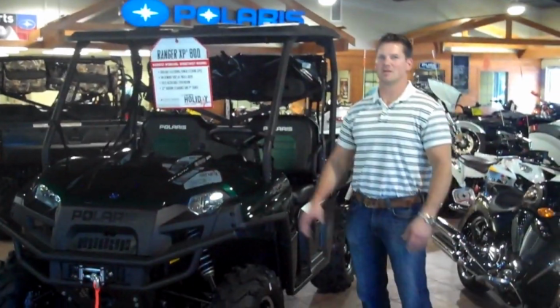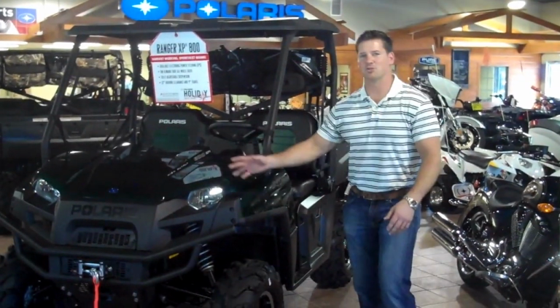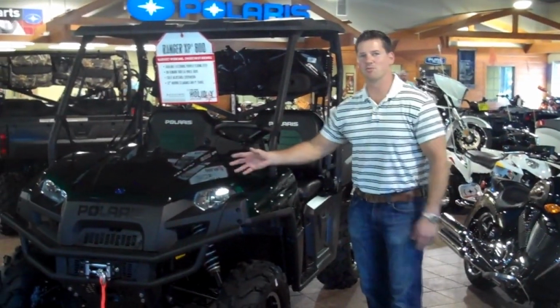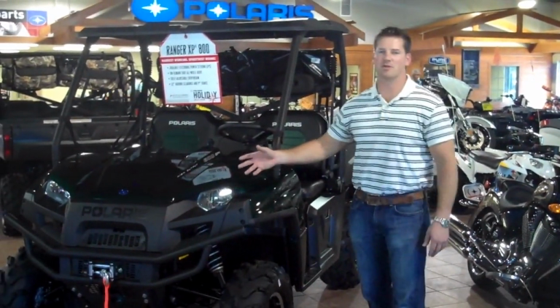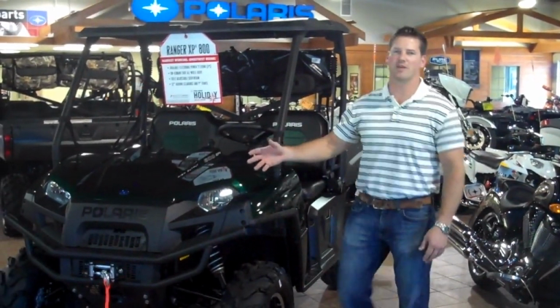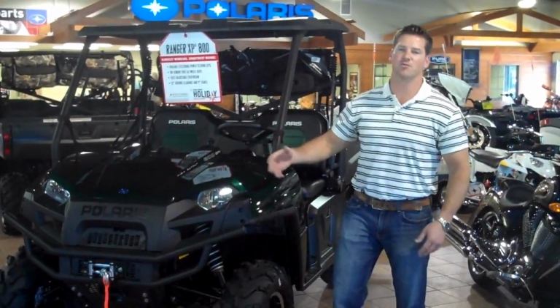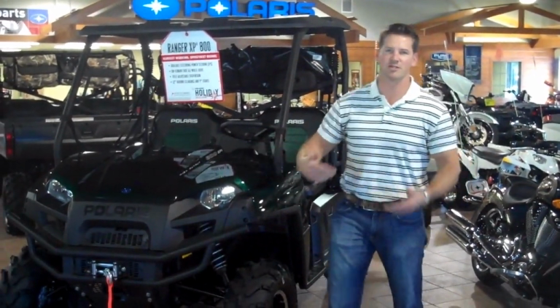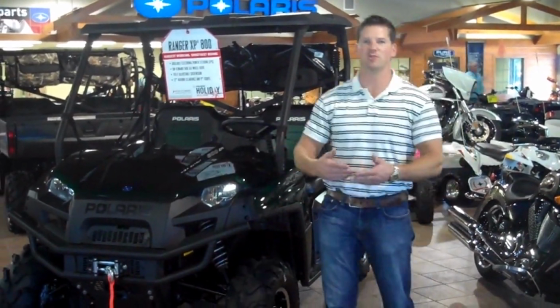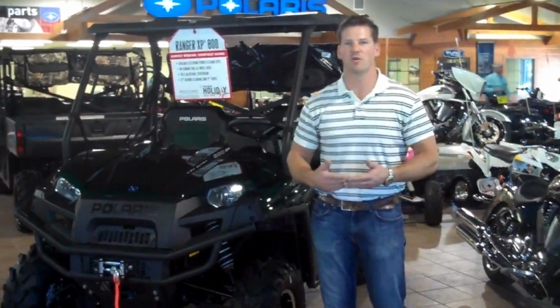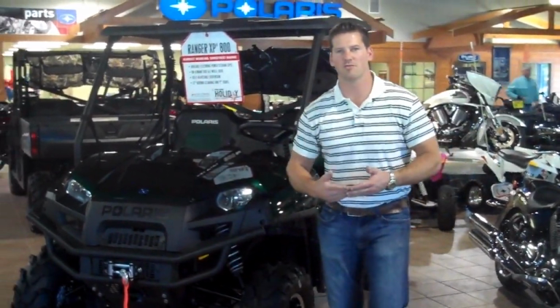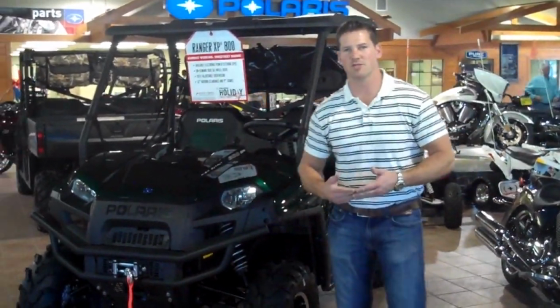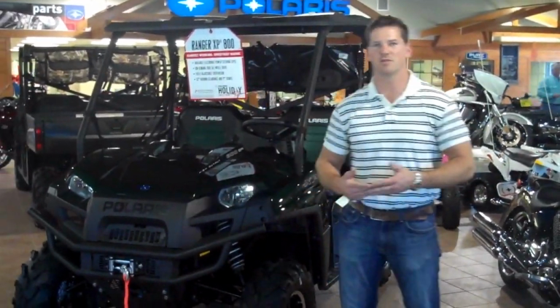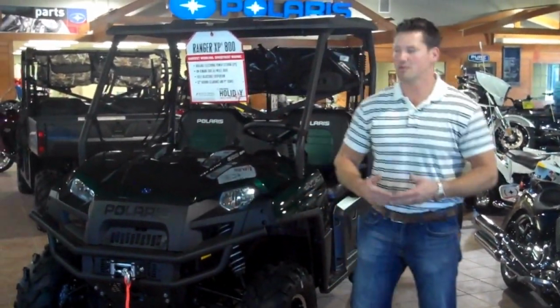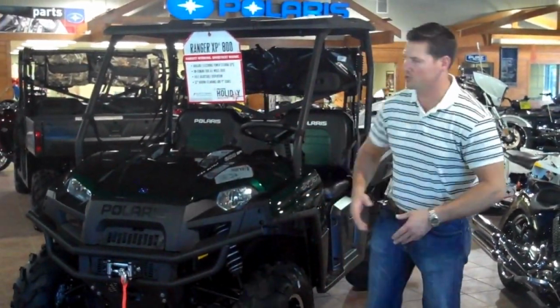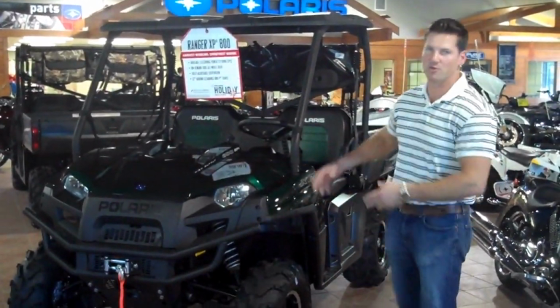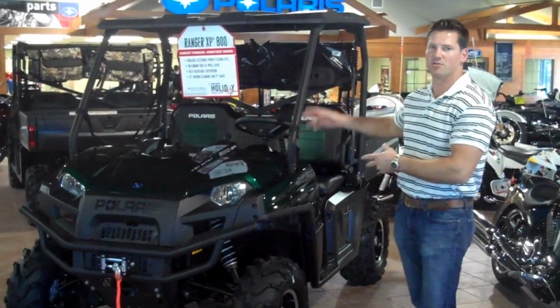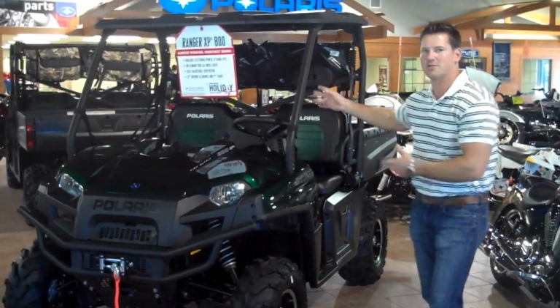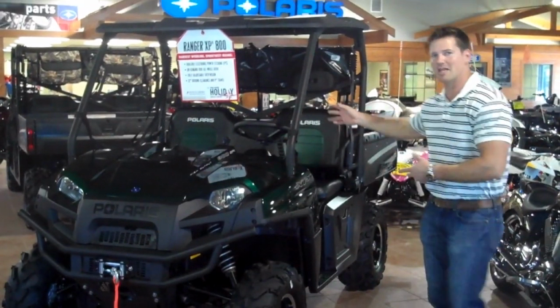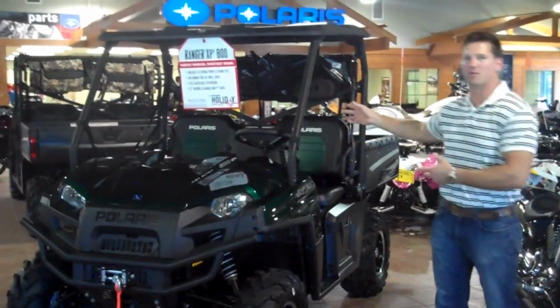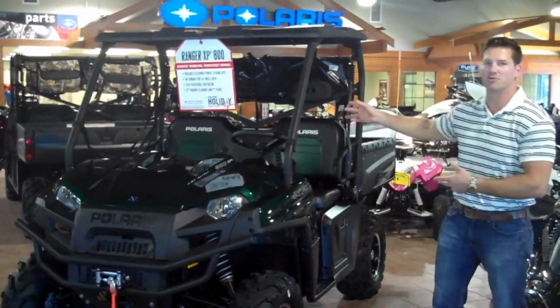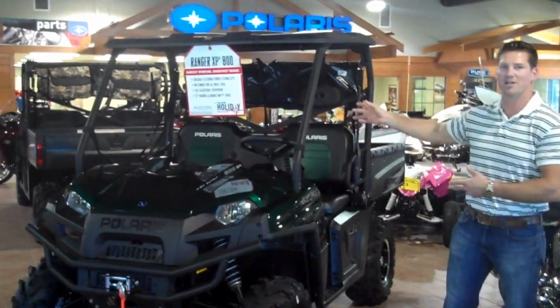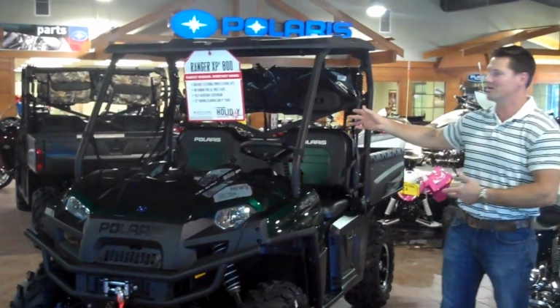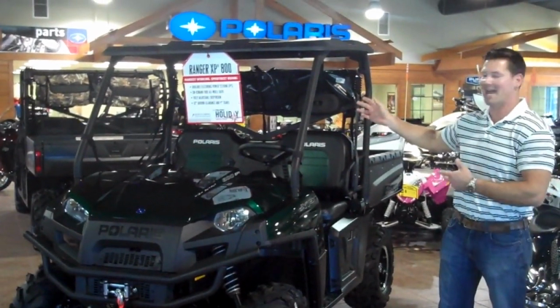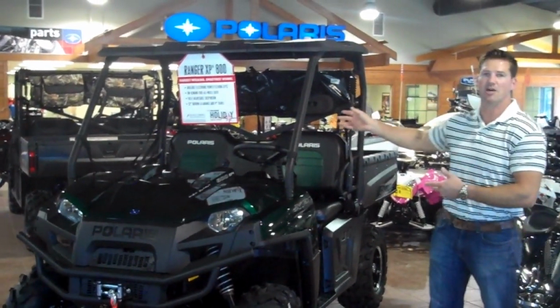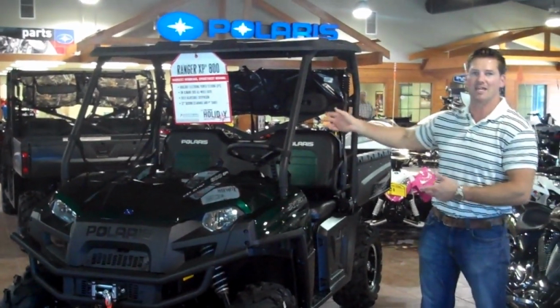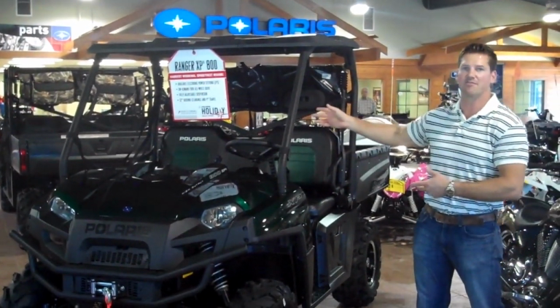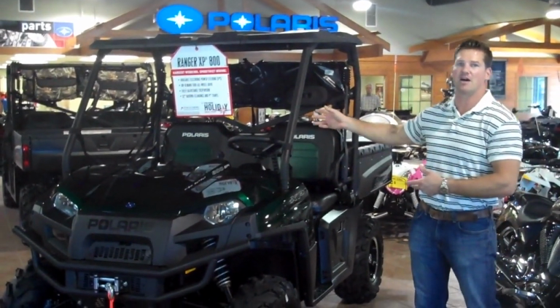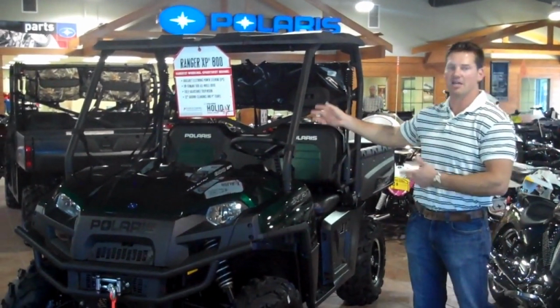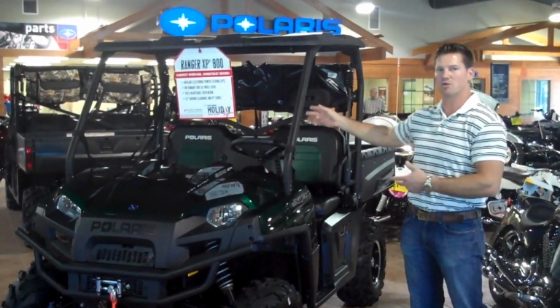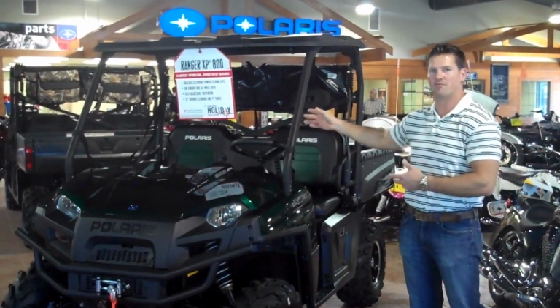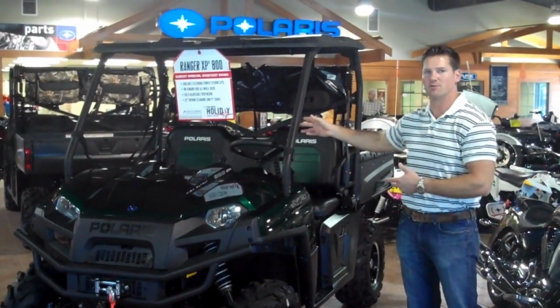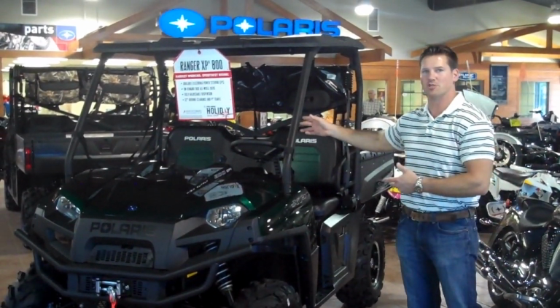Hey, this is Rick with Polaris of Gainesville, and we're going to continue with our off-road edition by showing you our 2011 Polaris Ranger 800 EFI Extreme Performance Machine.